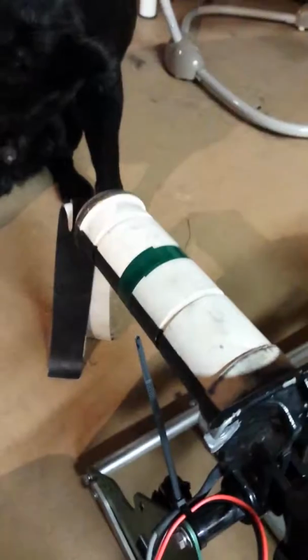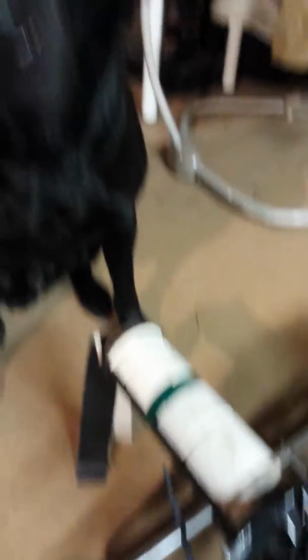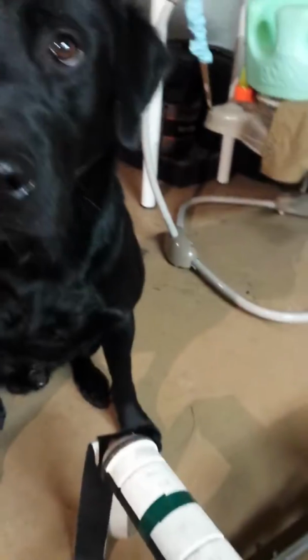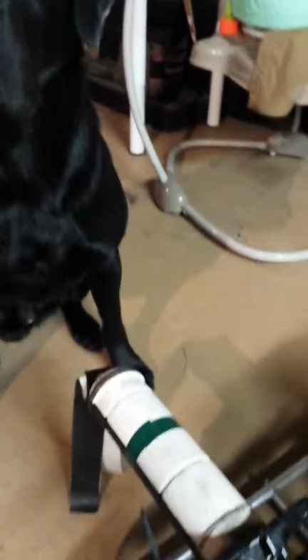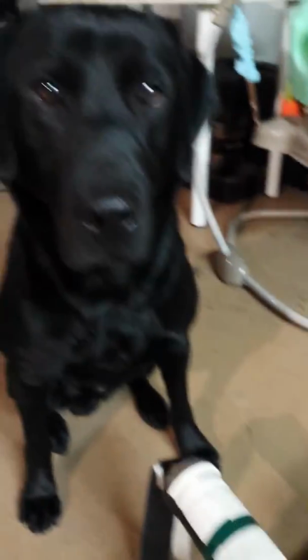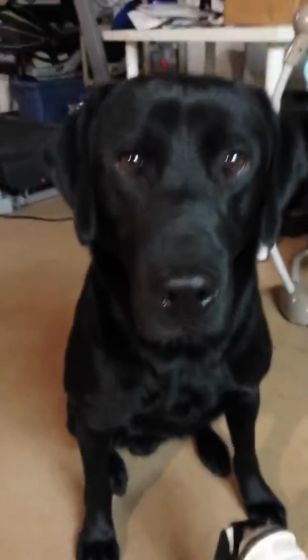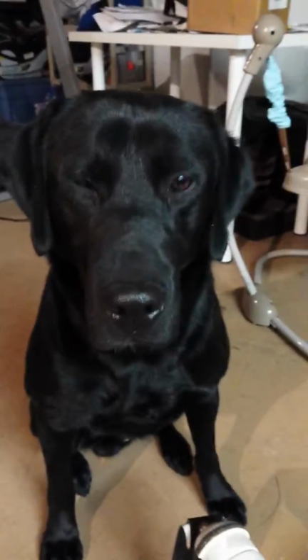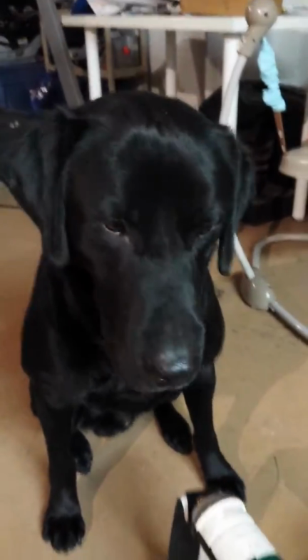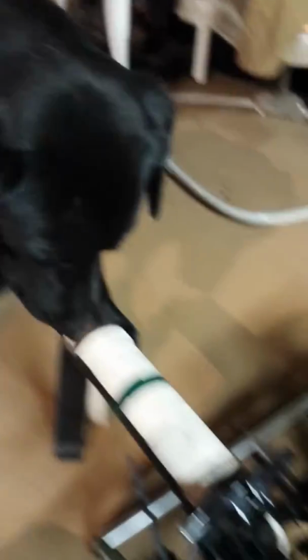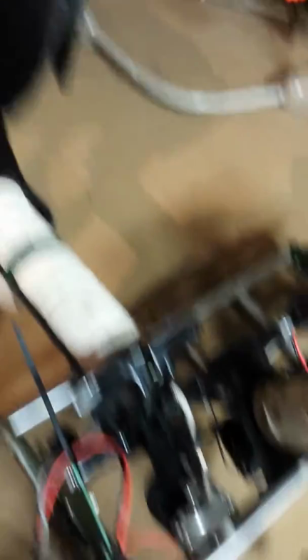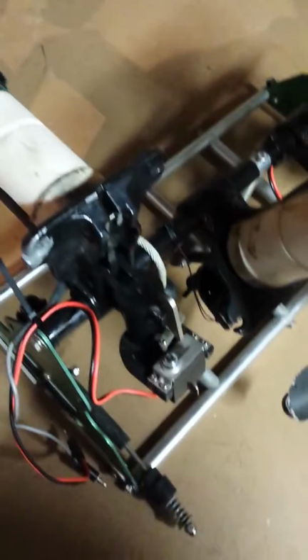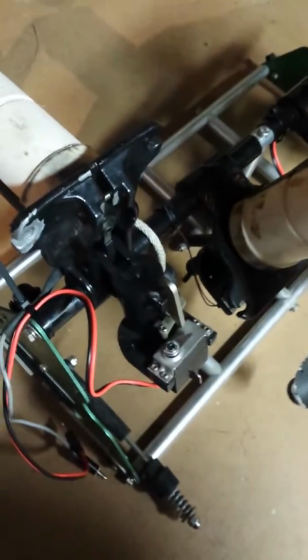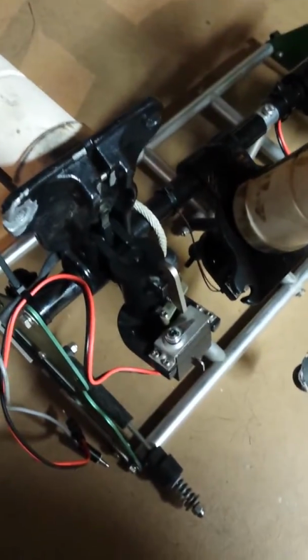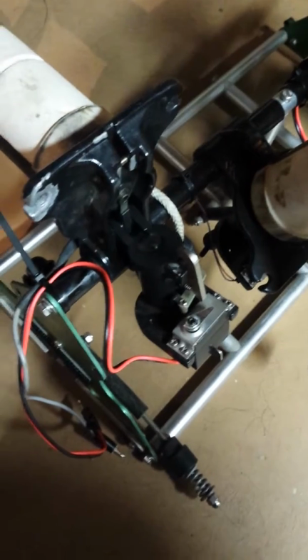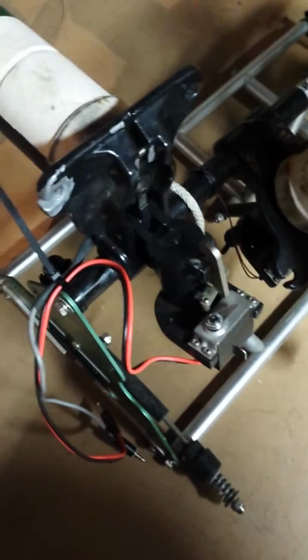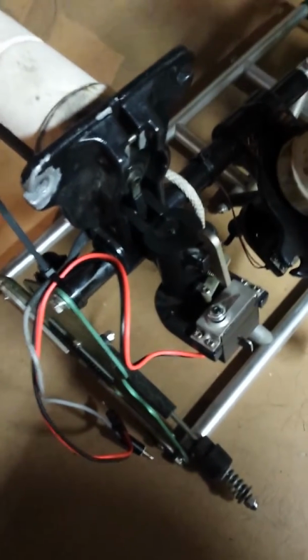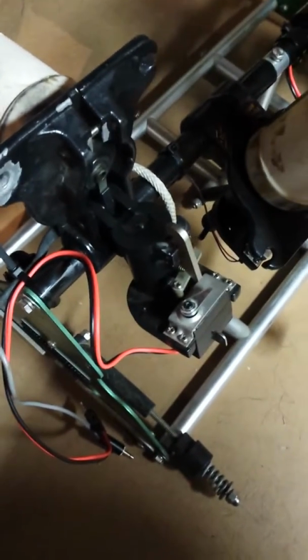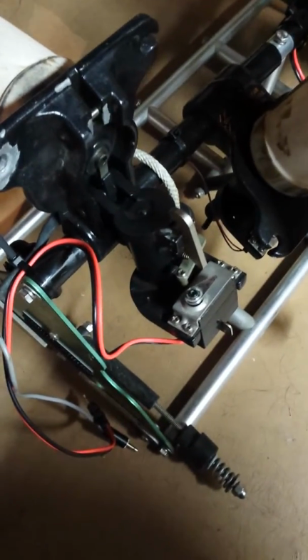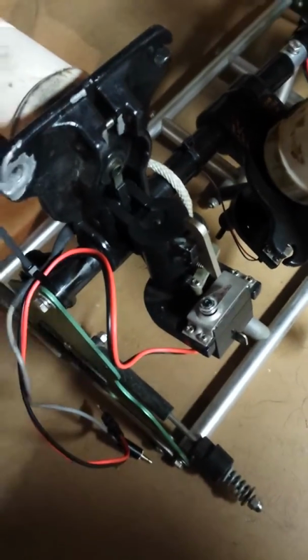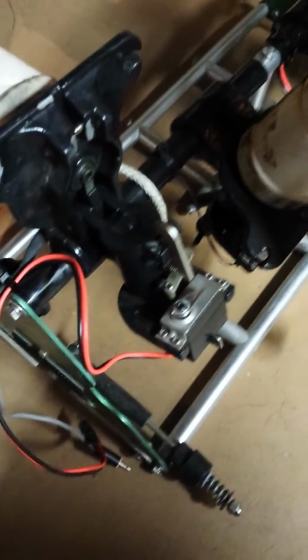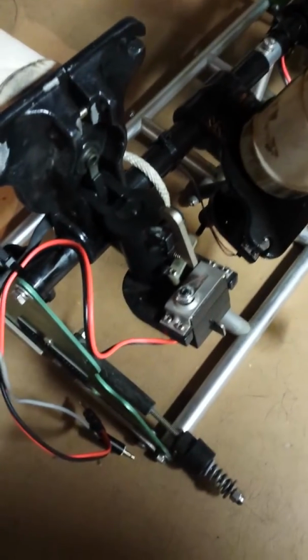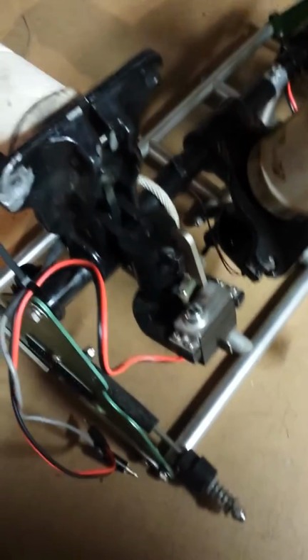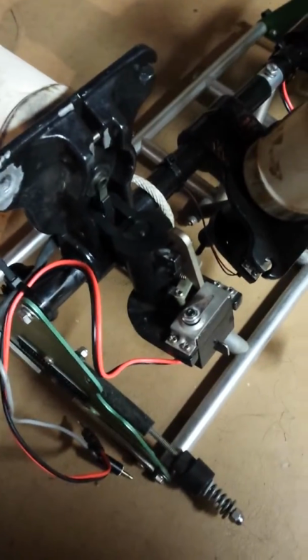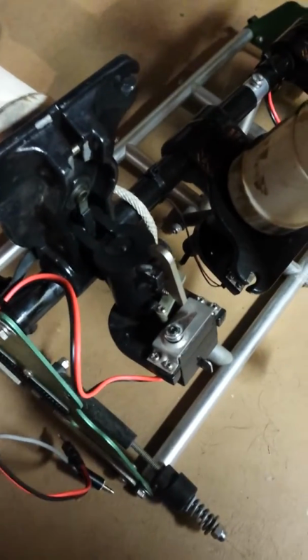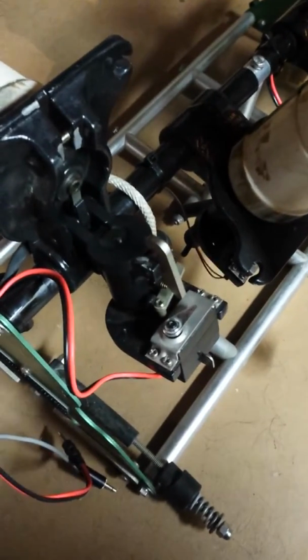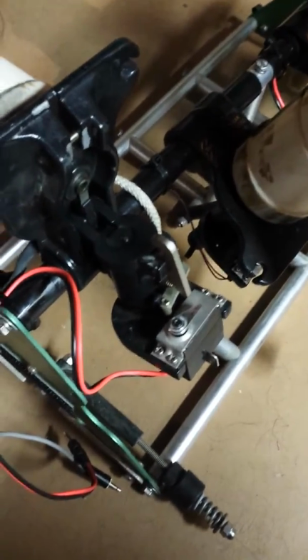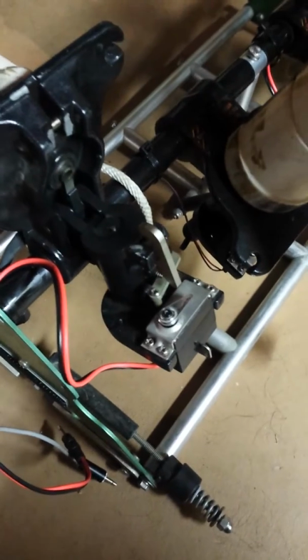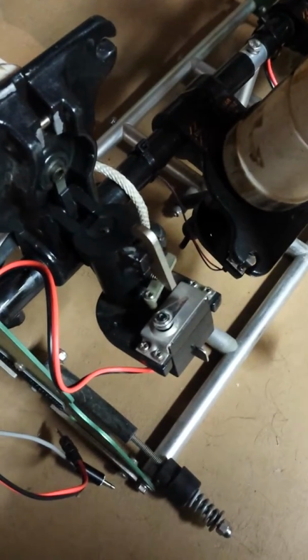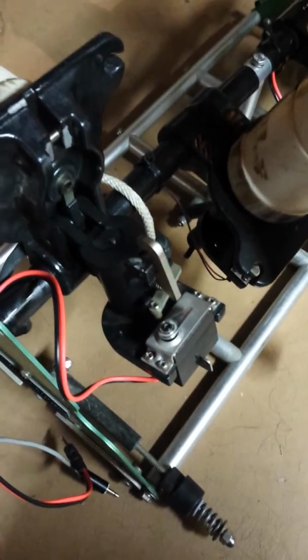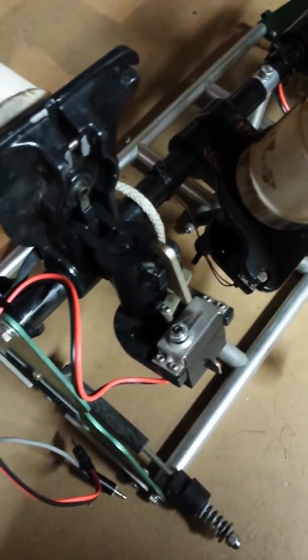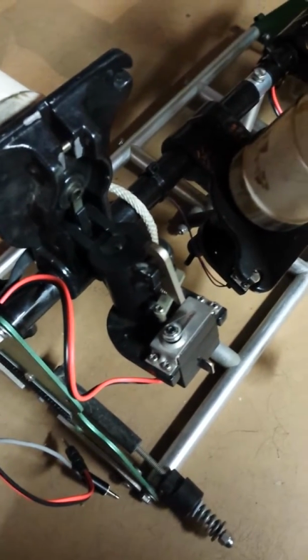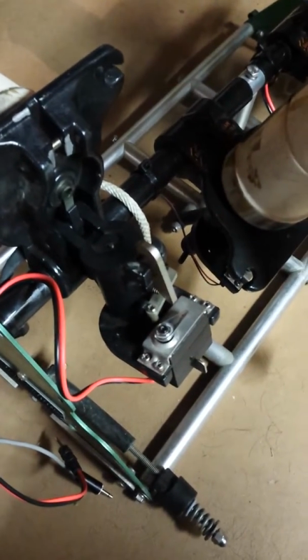Alright, I have my handy helper Ace right here. I am going to show you how to rig up your Bumper Boy so that way you can run them off of Tritronics or Doctrin Electronics.